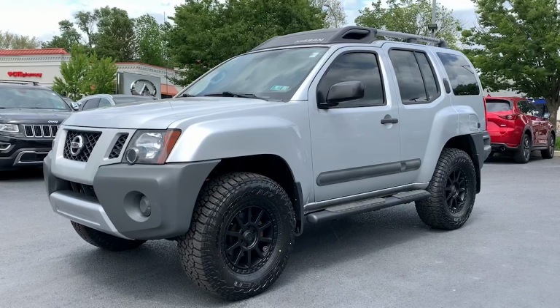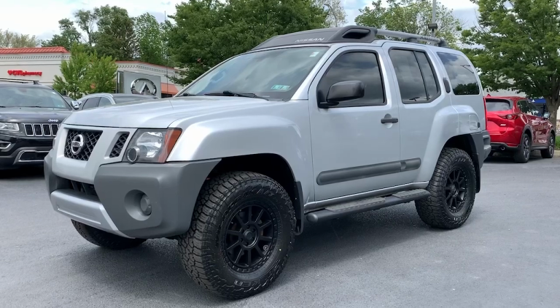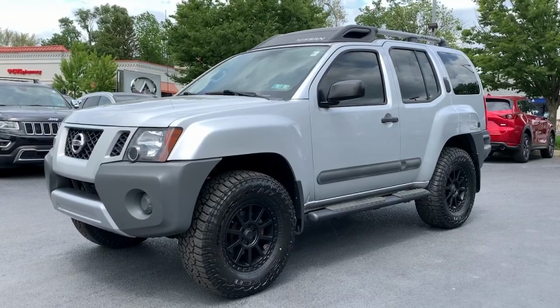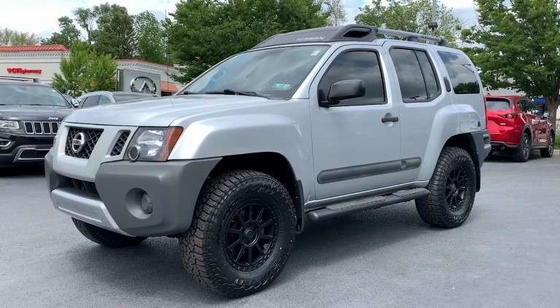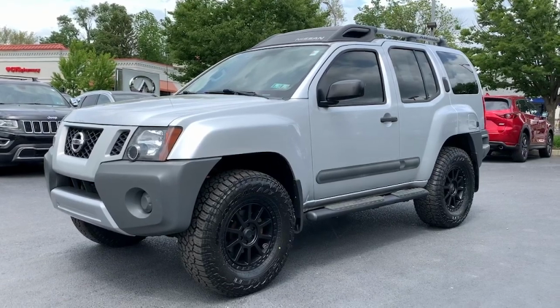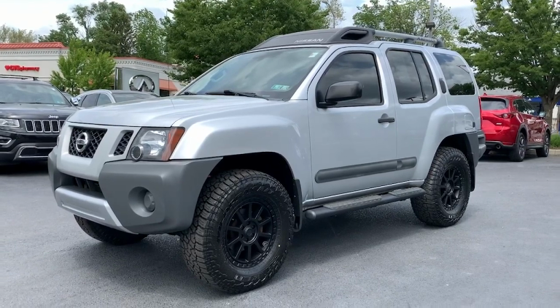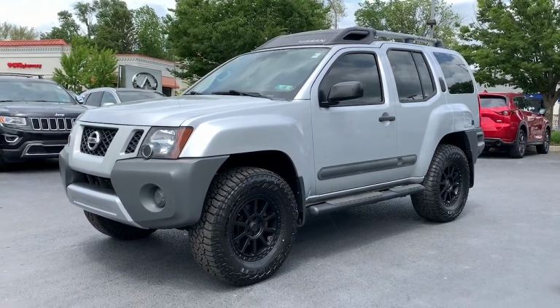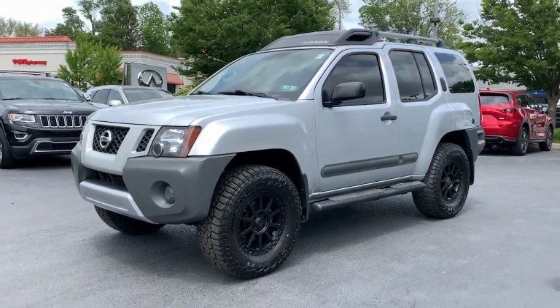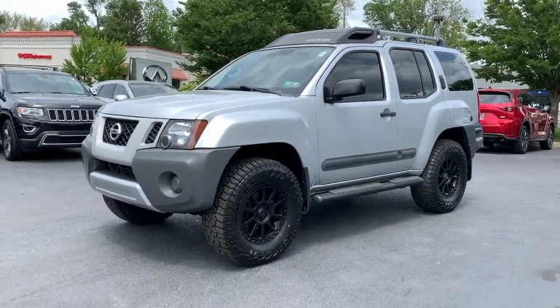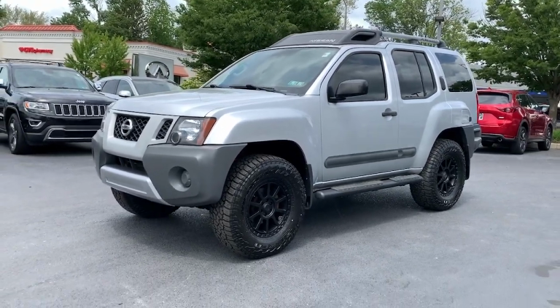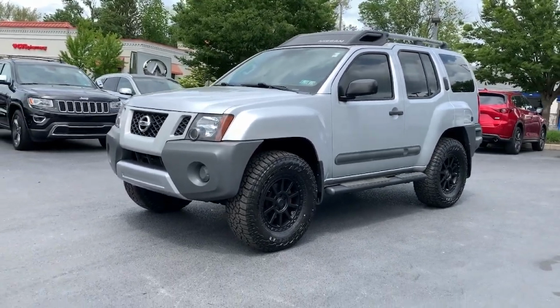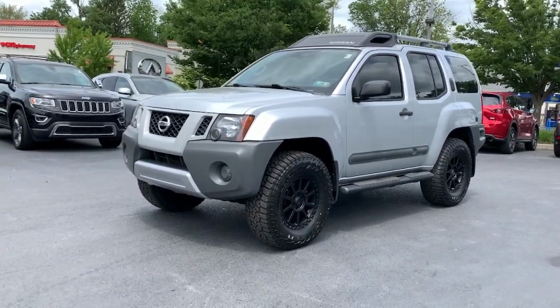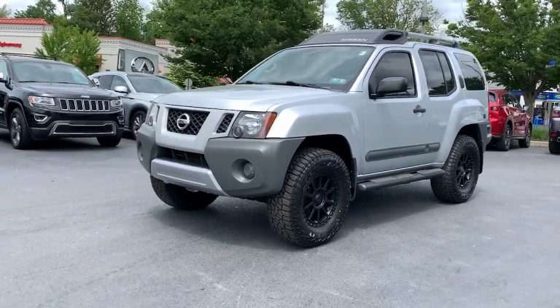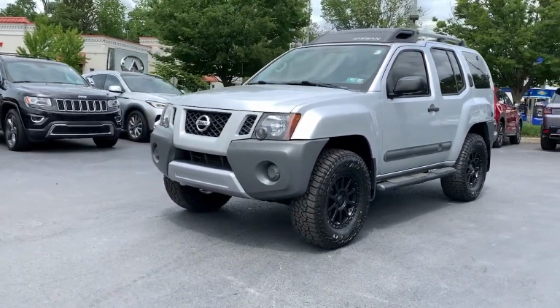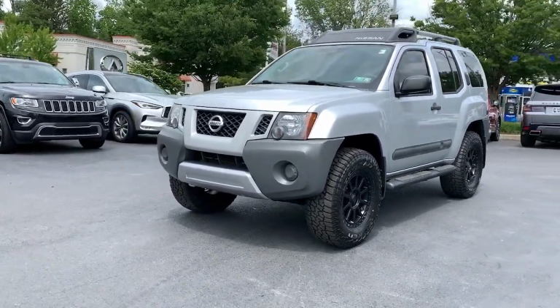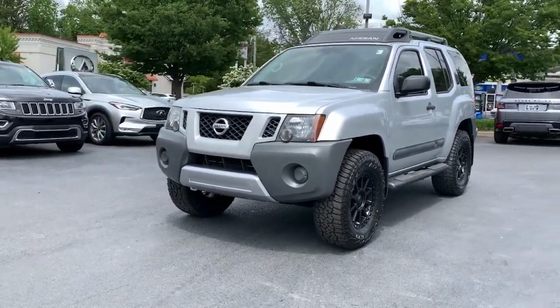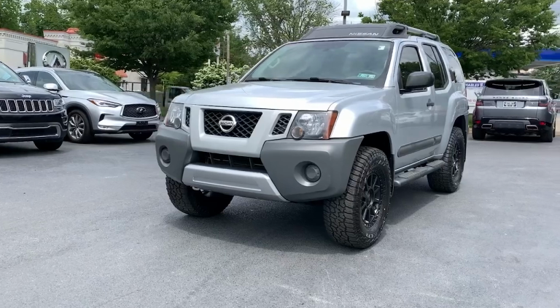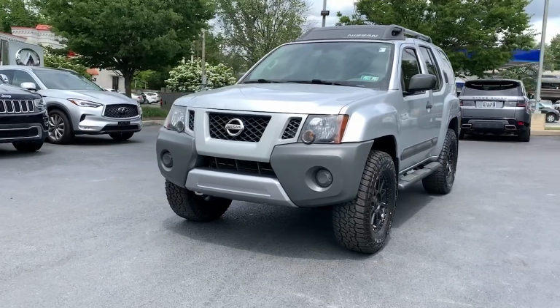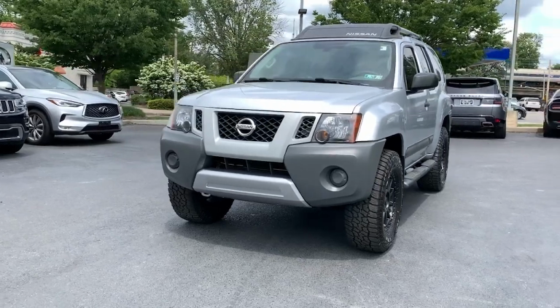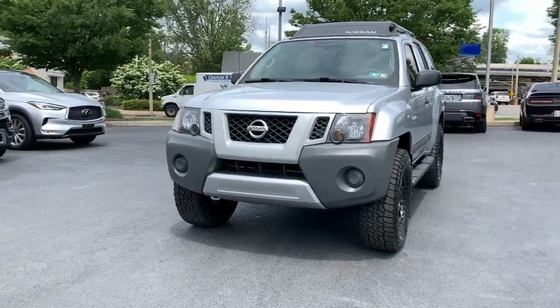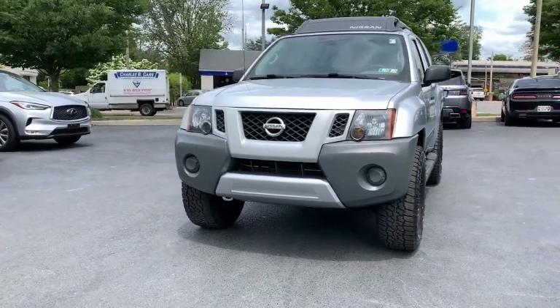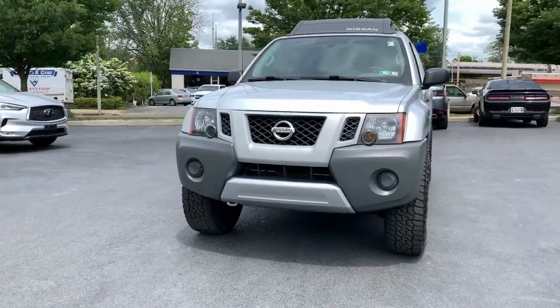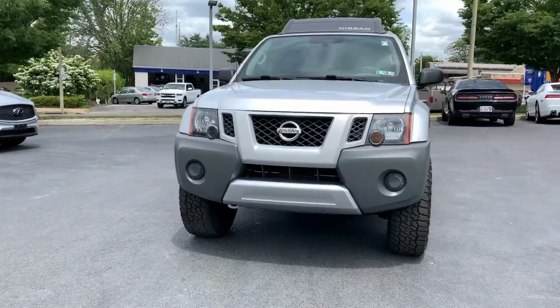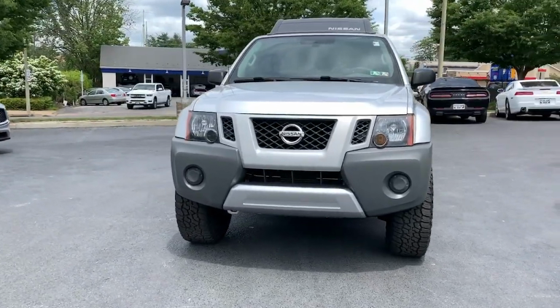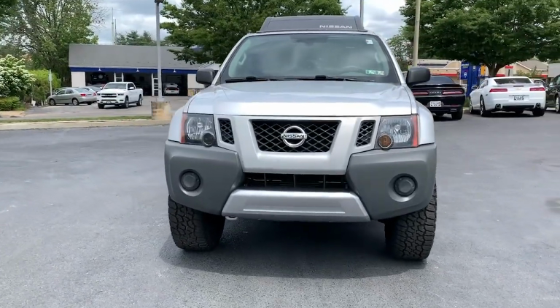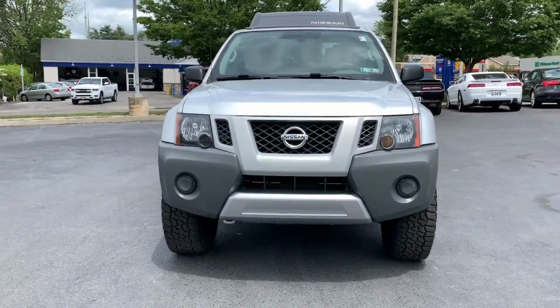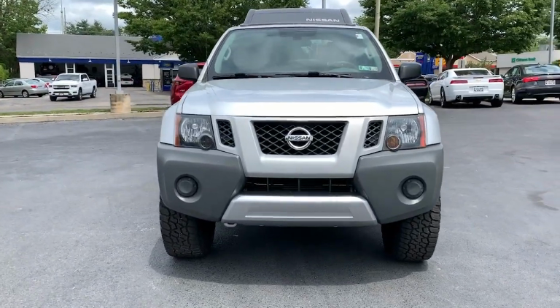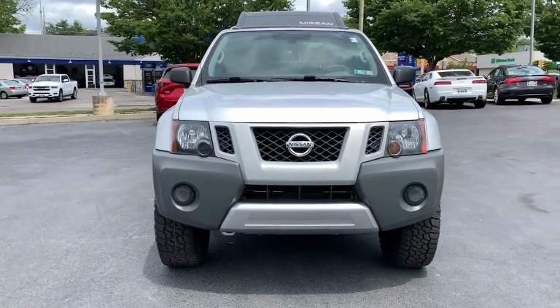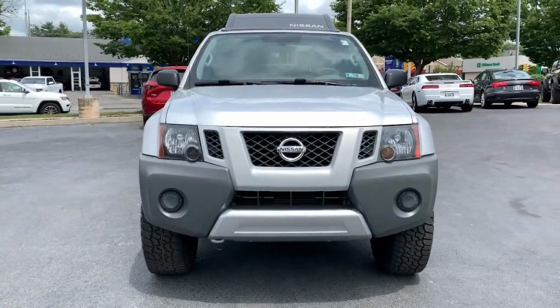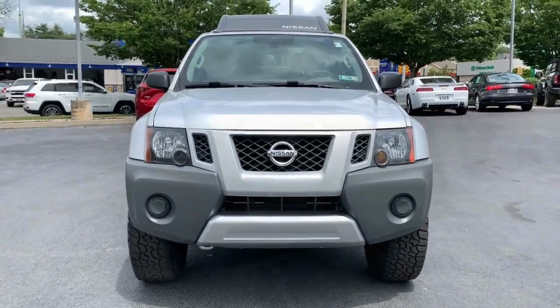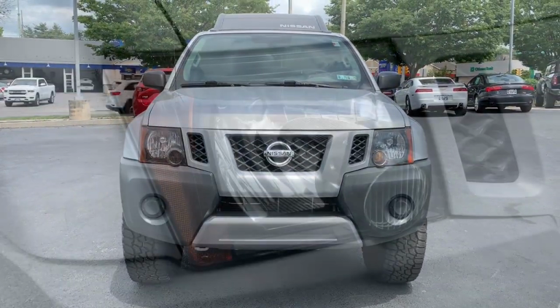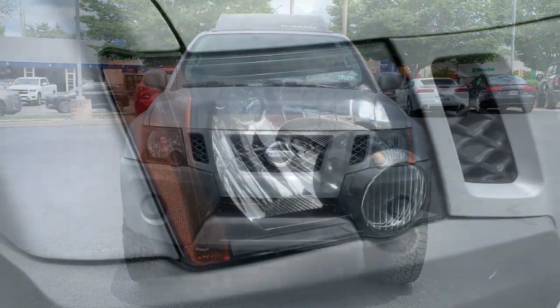Get a feel for the 2013 Nissan XTERRA. With less than 120,000 miles on the odometer, this vehicle provides excellent value.